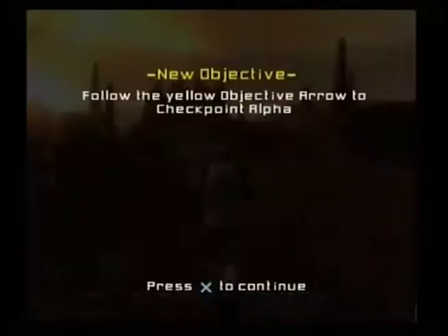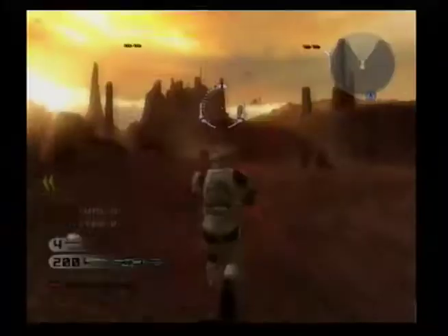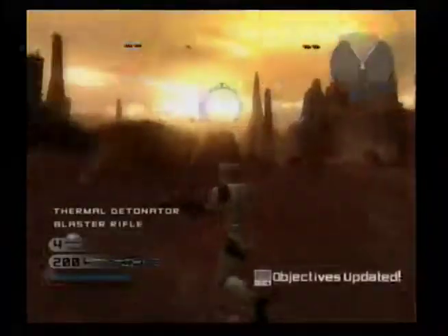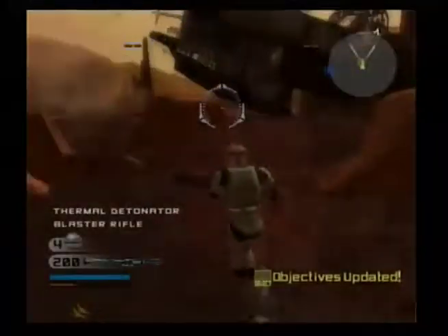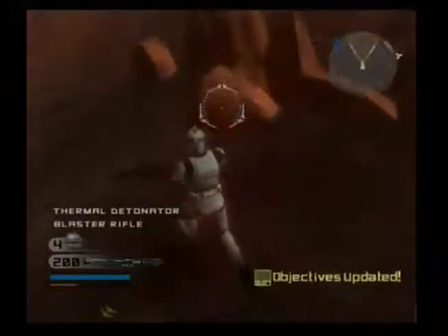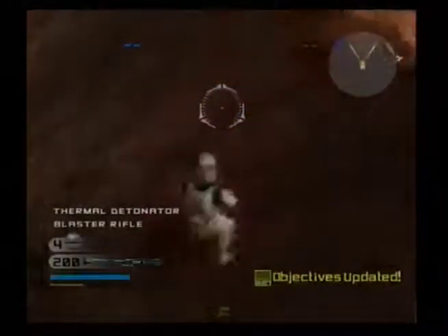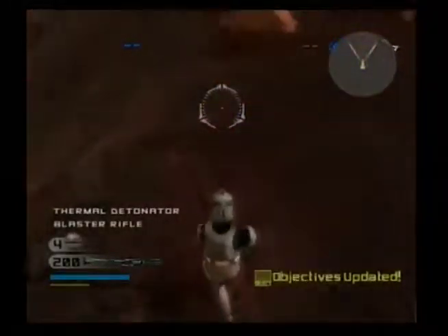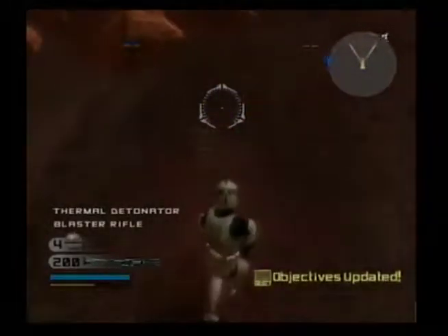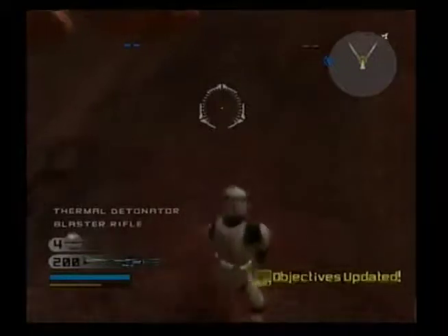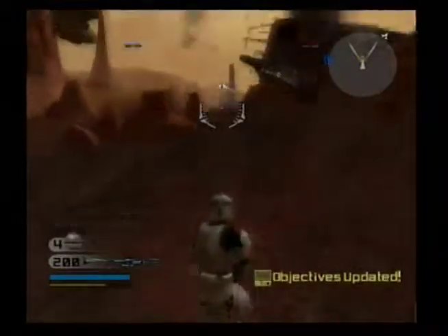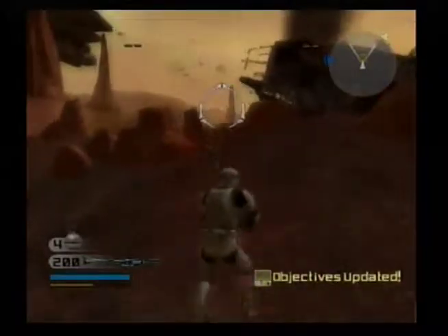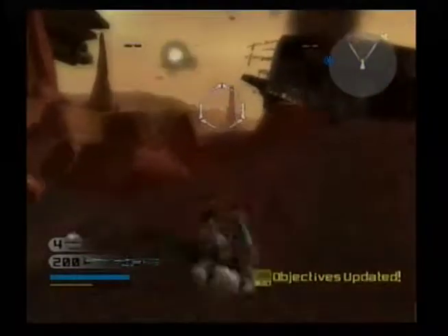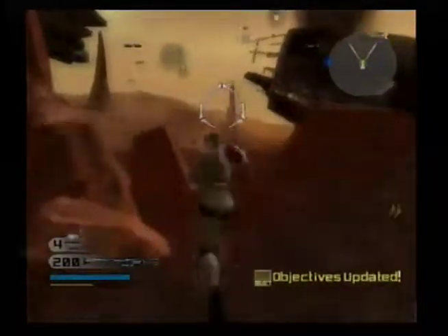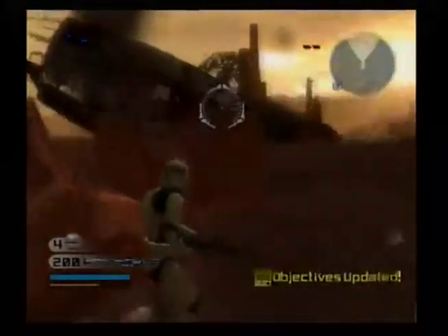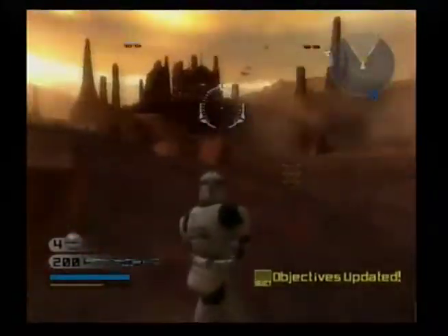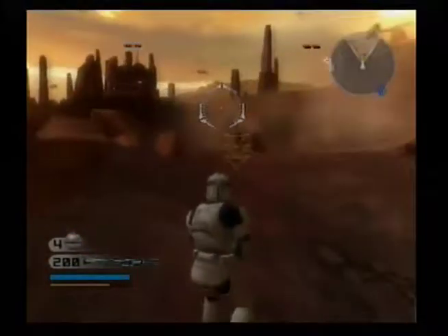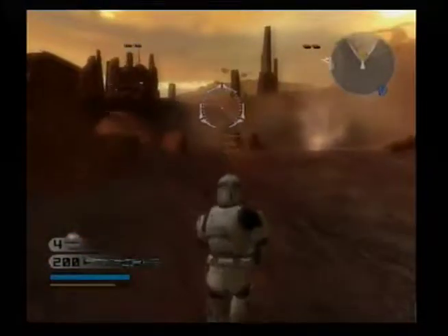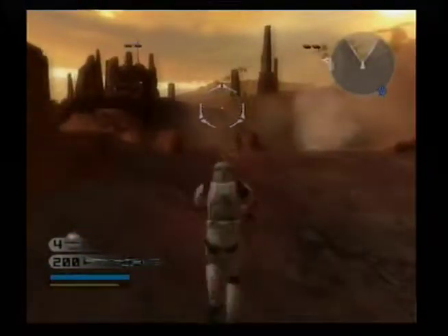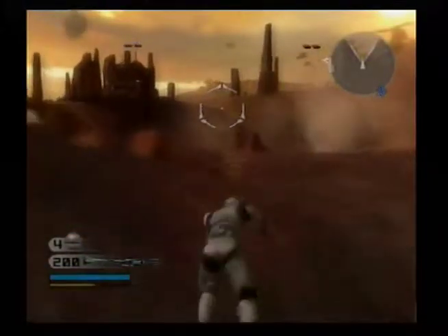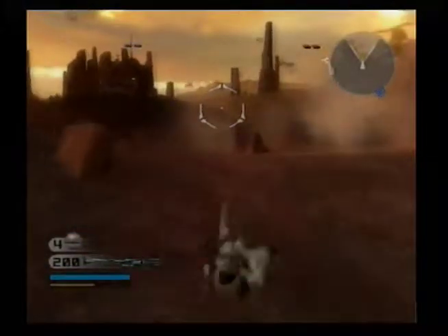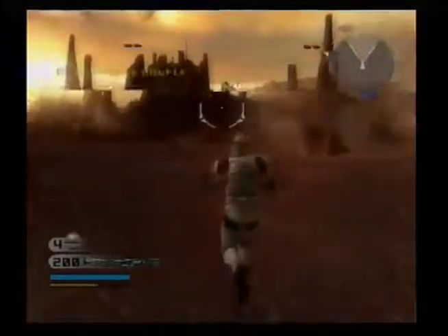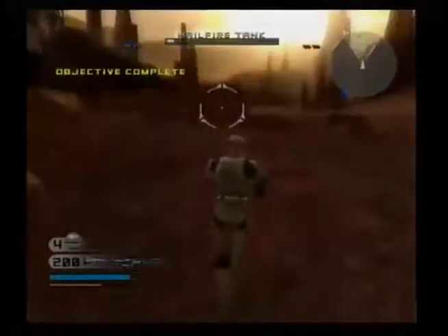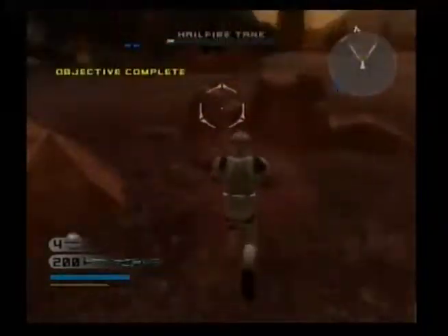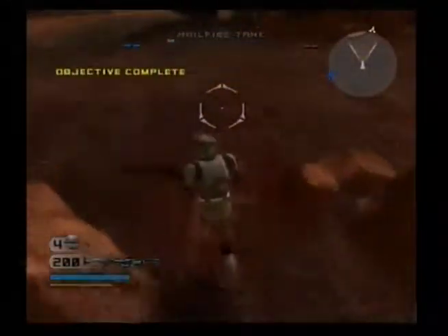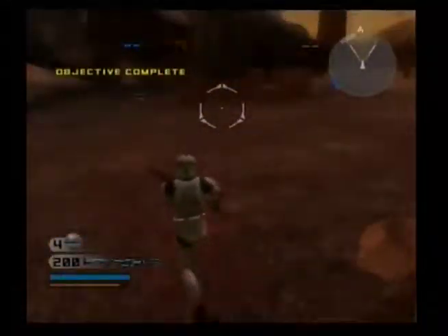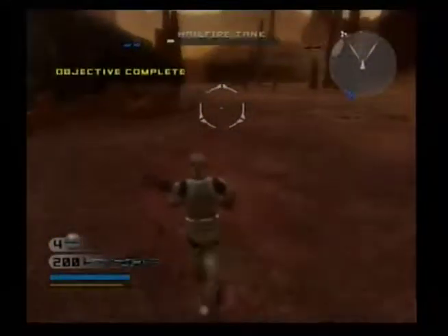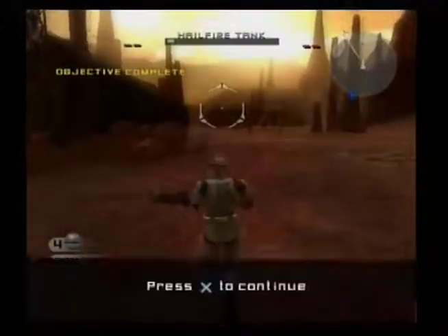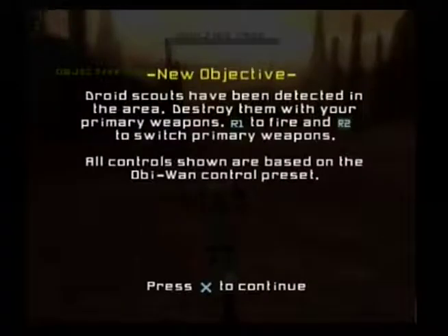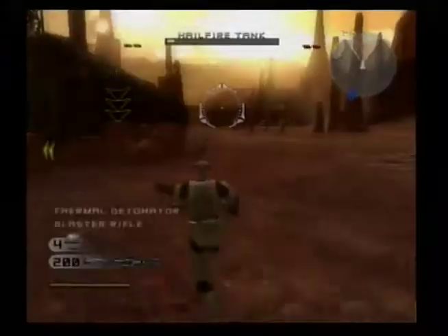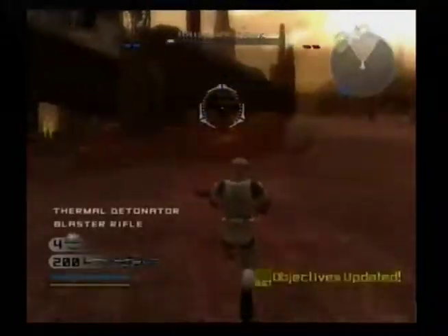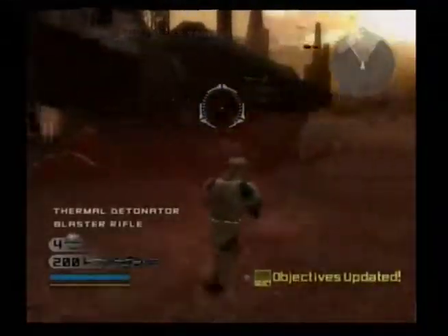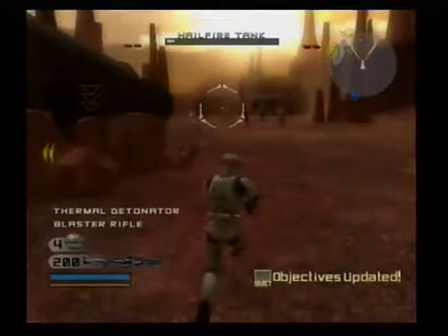Some activity has been reported in the vicinity of Checkpoint Alpha. Get there and secure the area. Droid scouts have been detected in the area. Take them out before they can report our position.